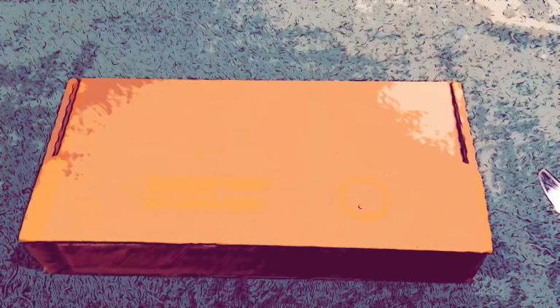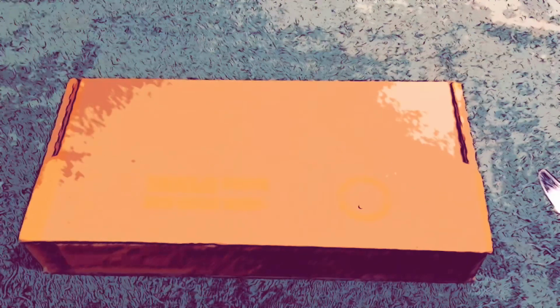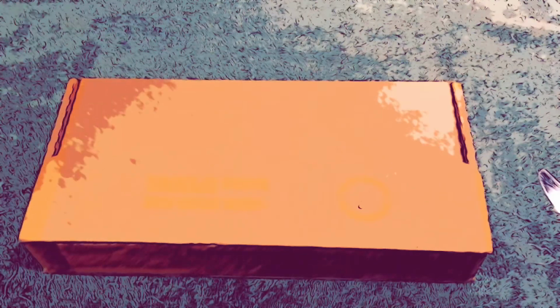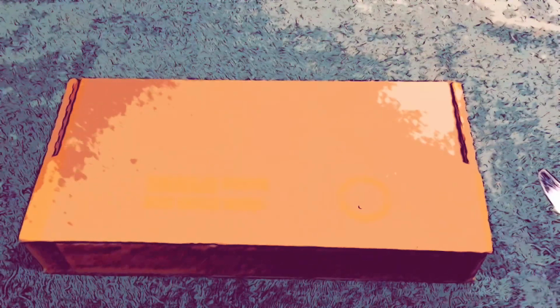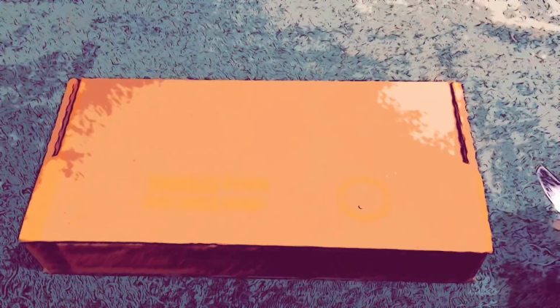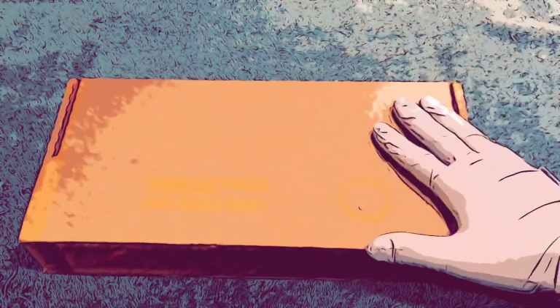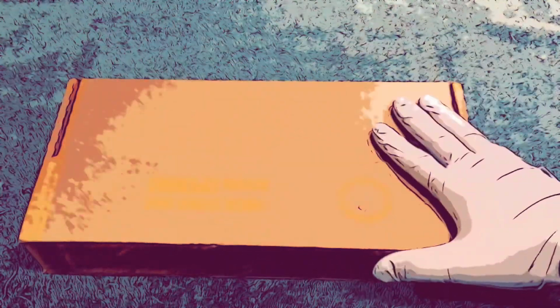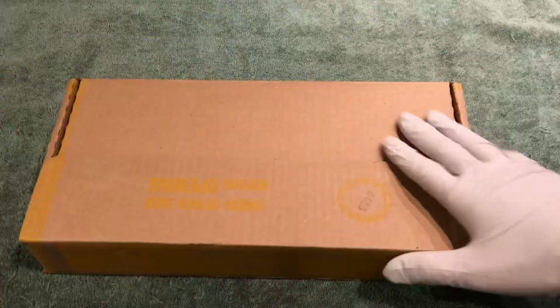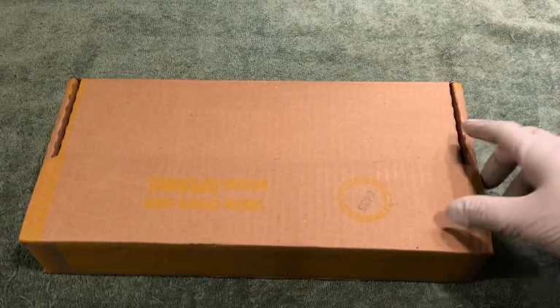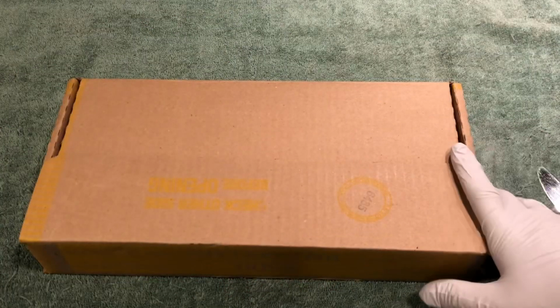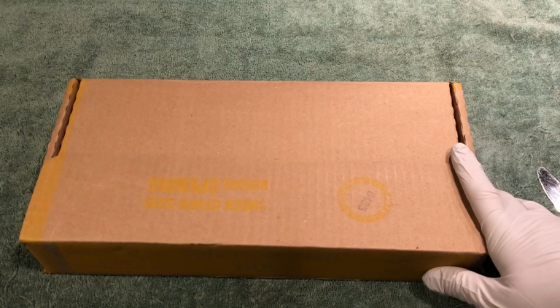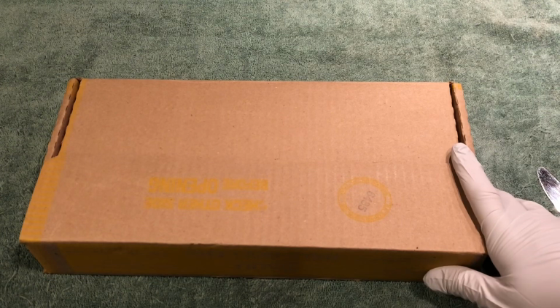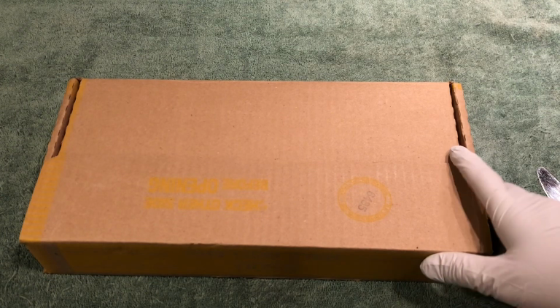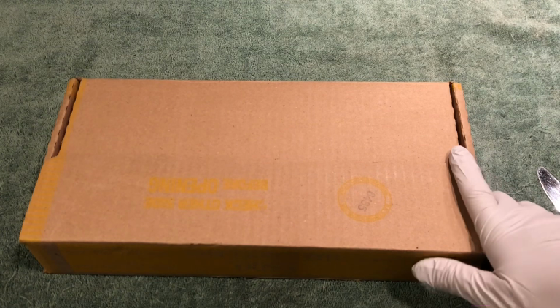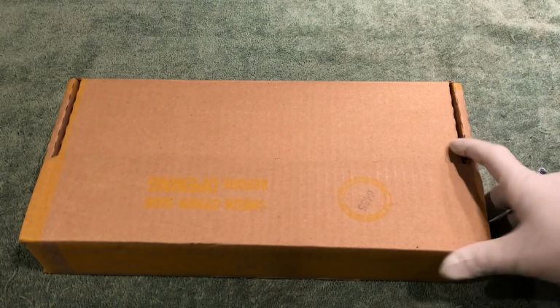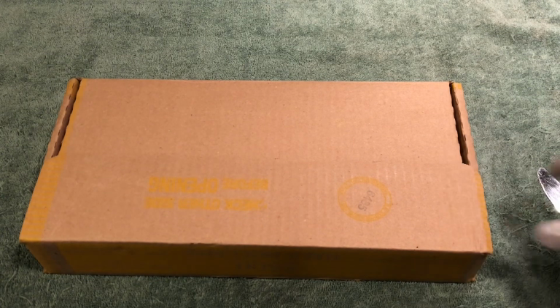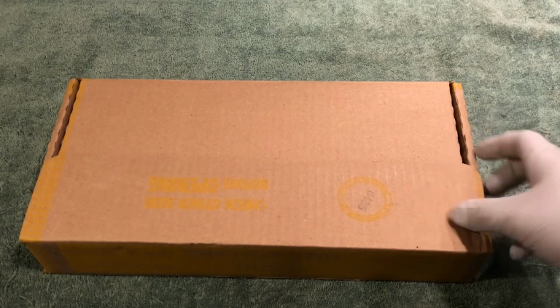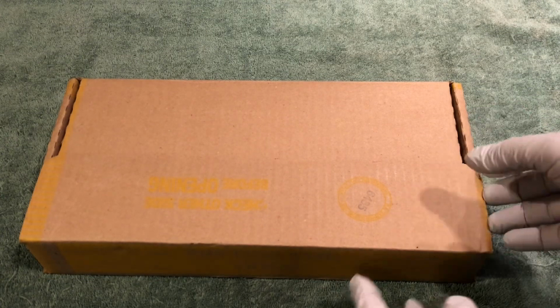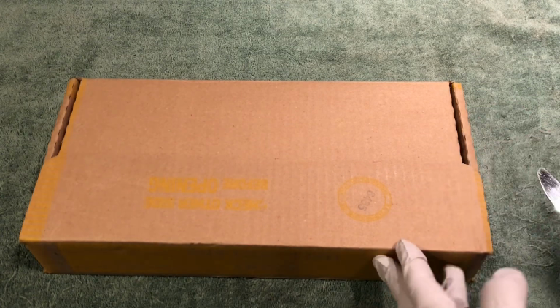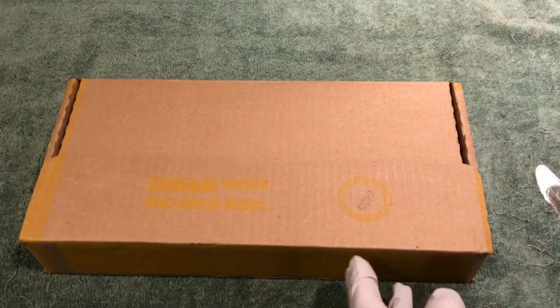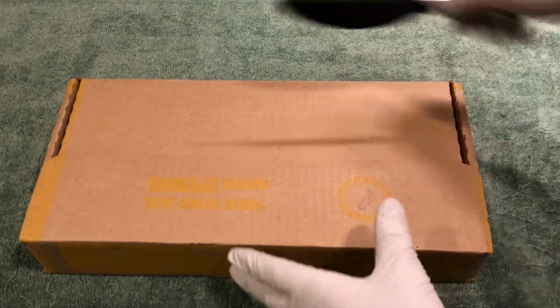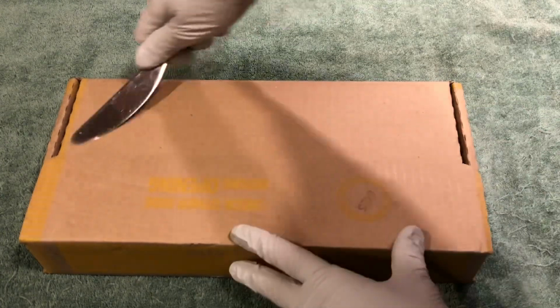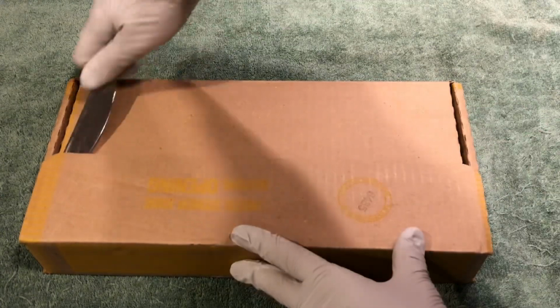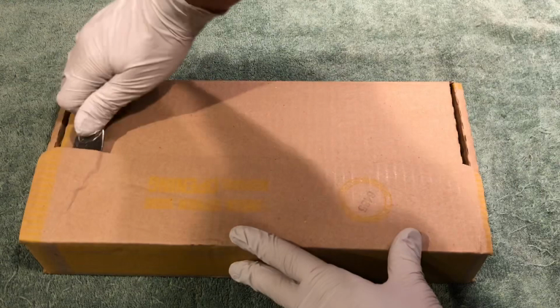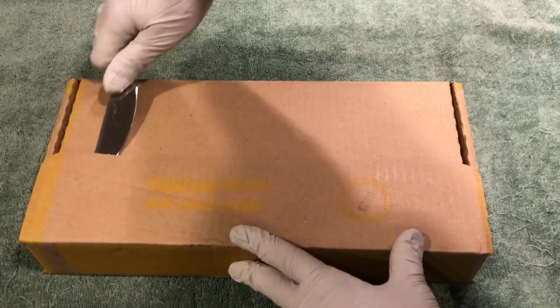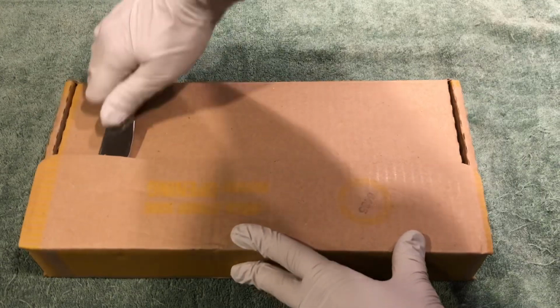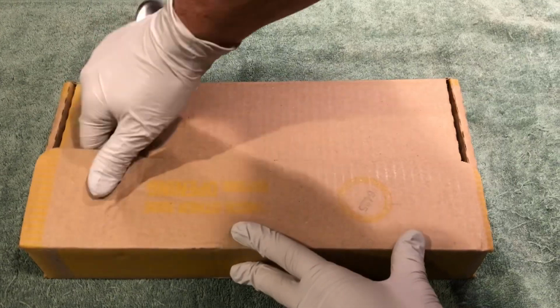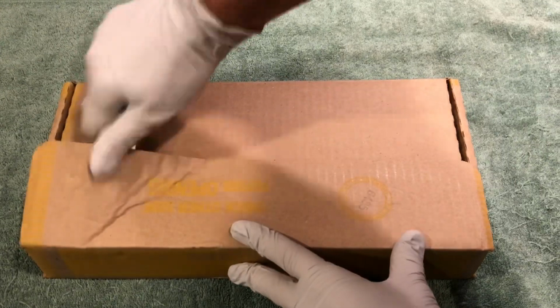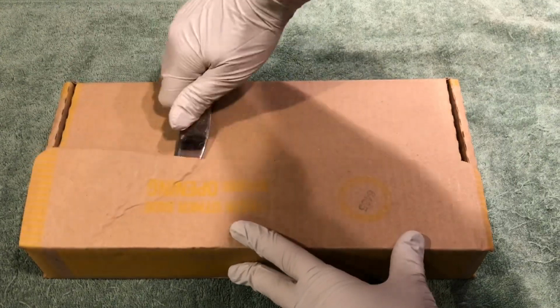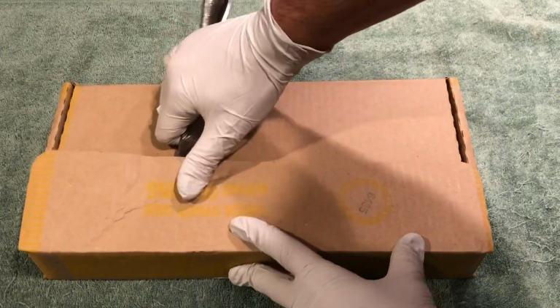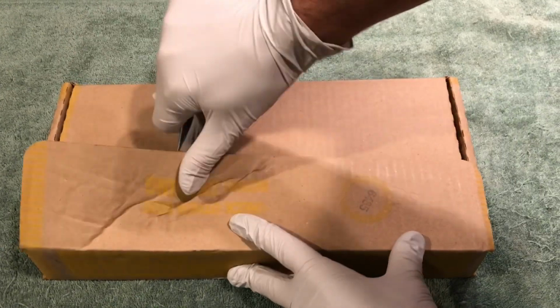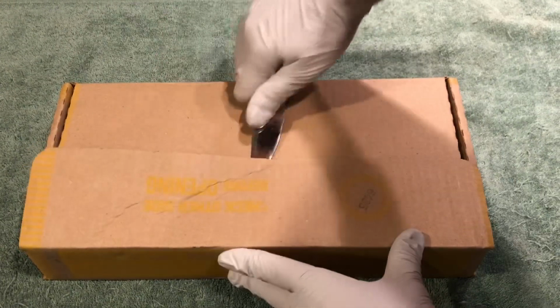Hey YouTube, Stack Attack here with a box of halves and another silver search. We're going to be opening up the rolls and hopefully finding some old silver today. So let's get right into it.